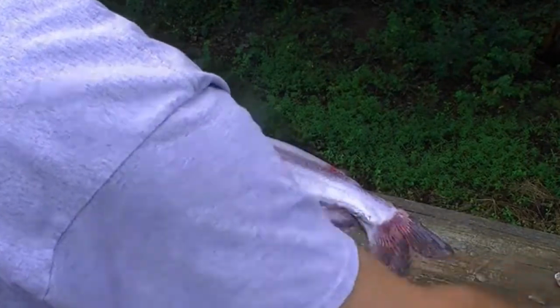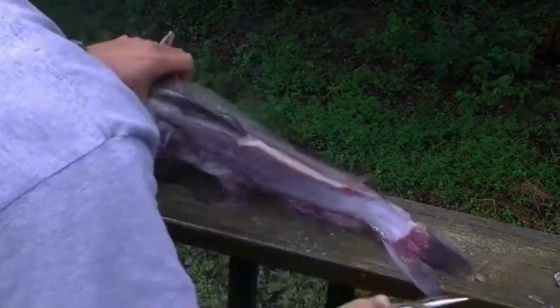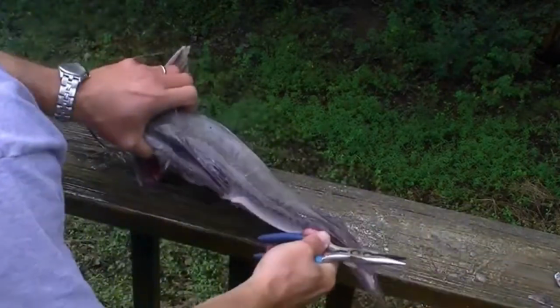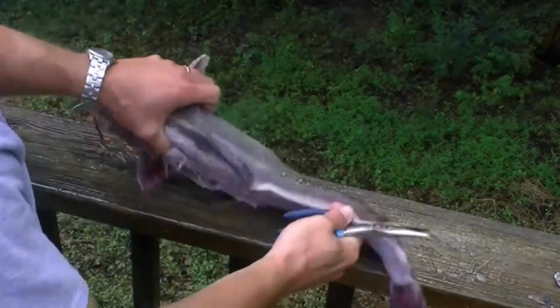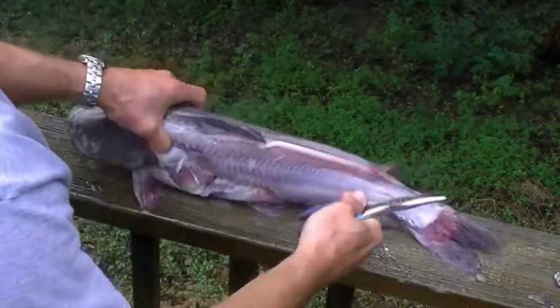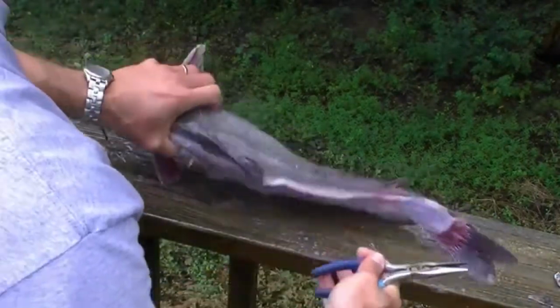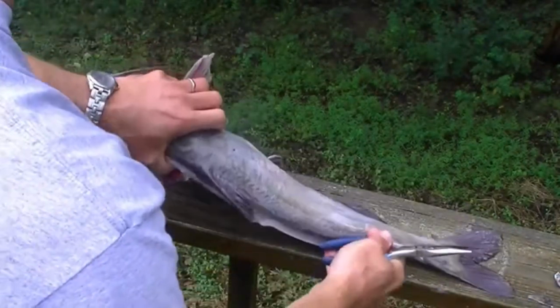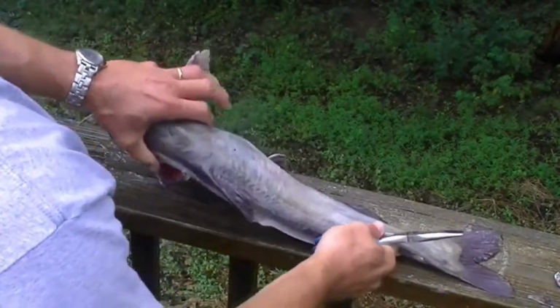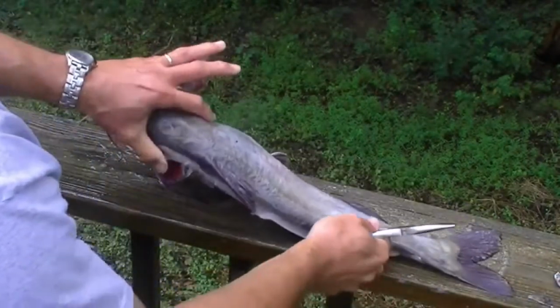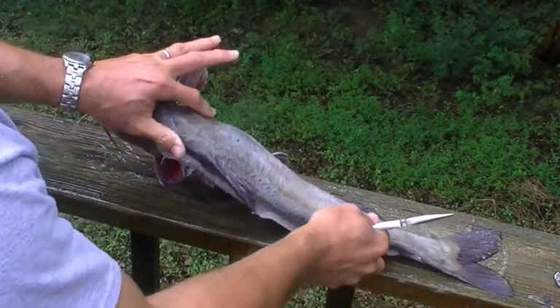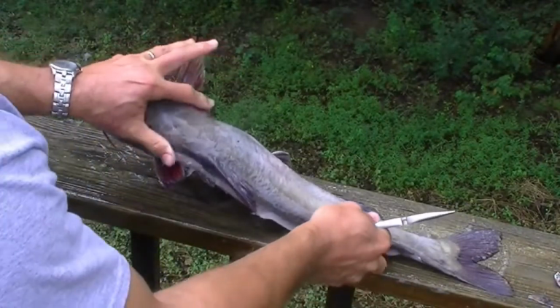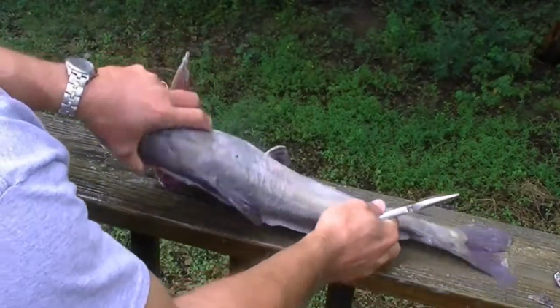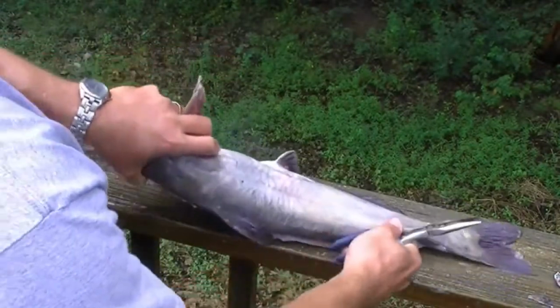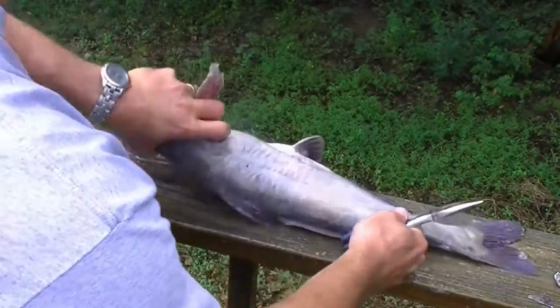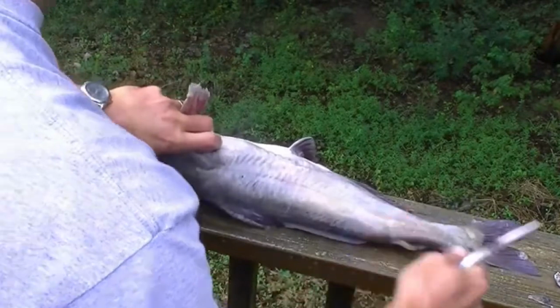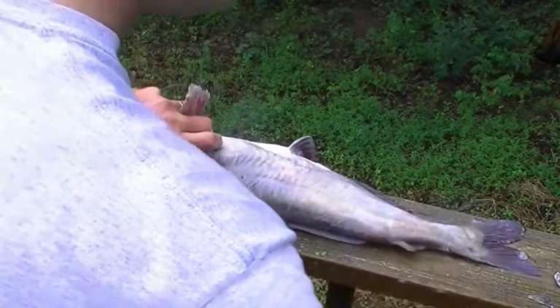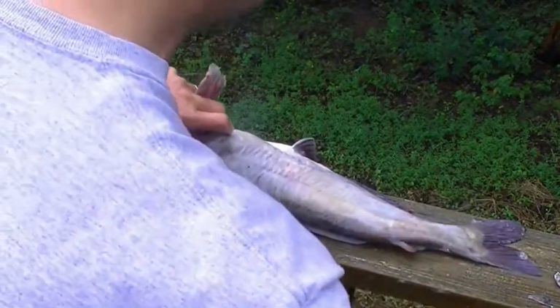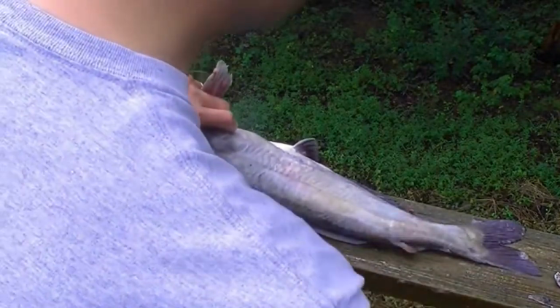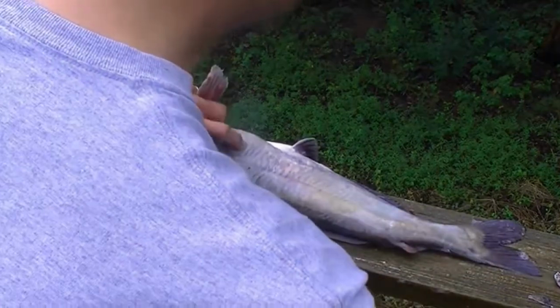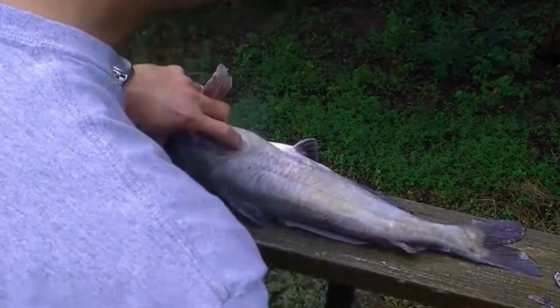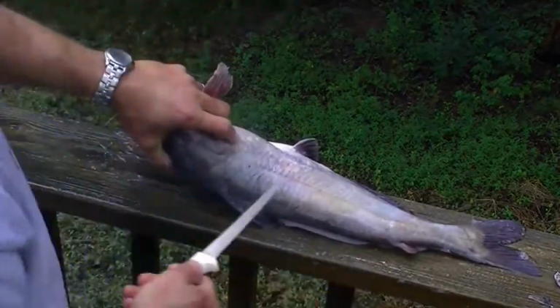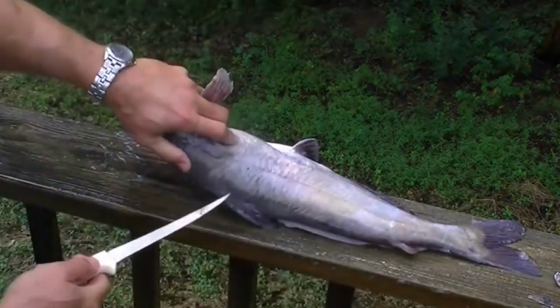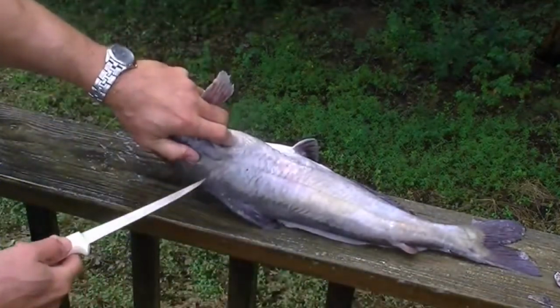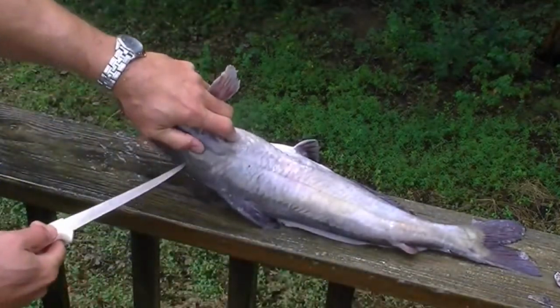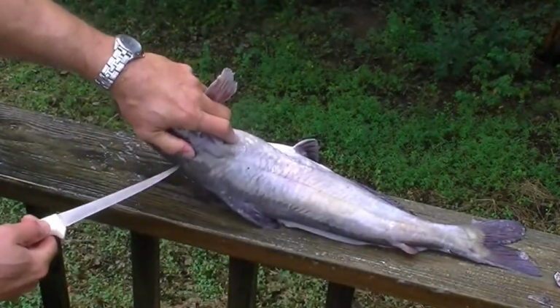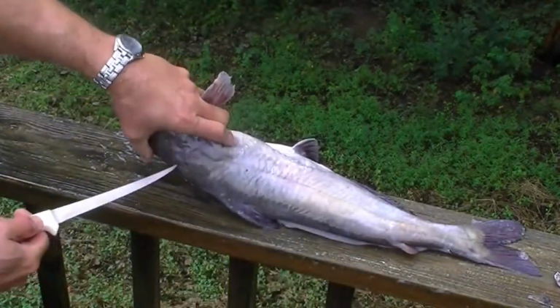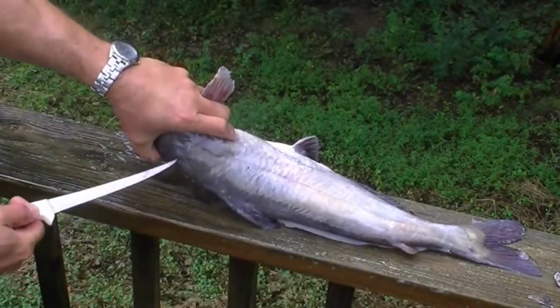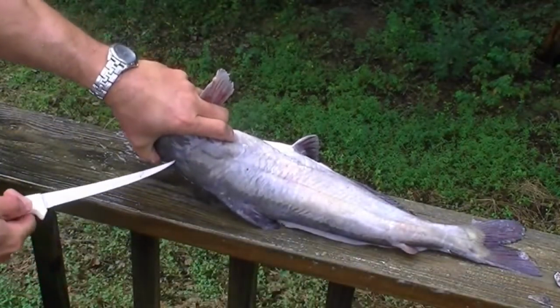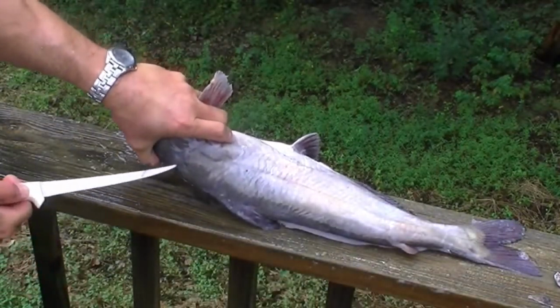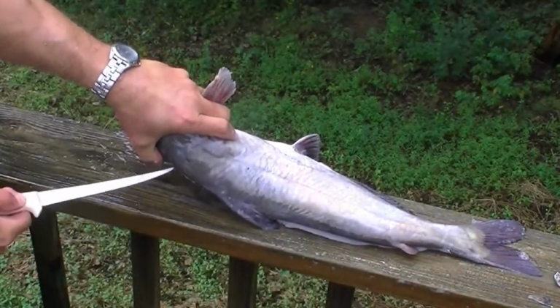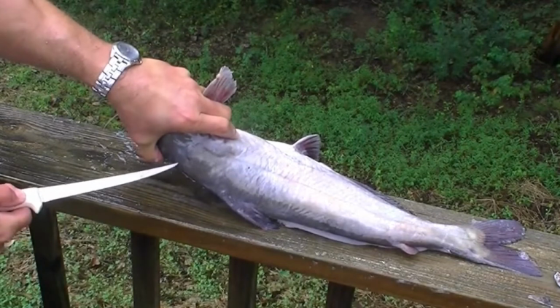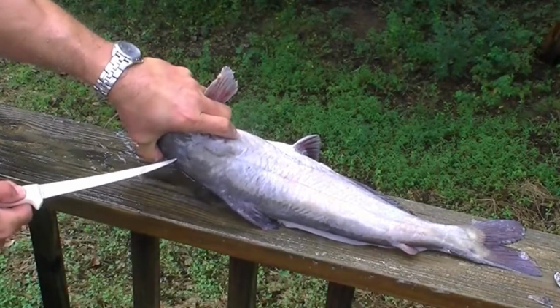The other side is much the same thing in reverse — just applies to the other side of the fish. Score a little bit.